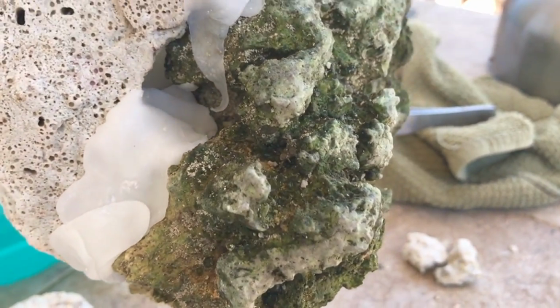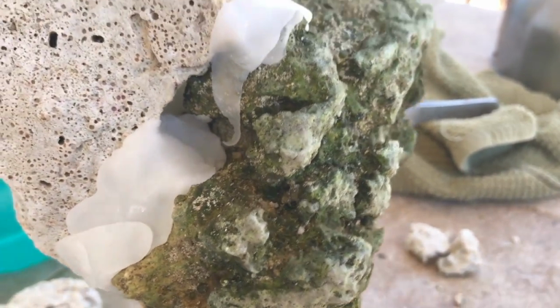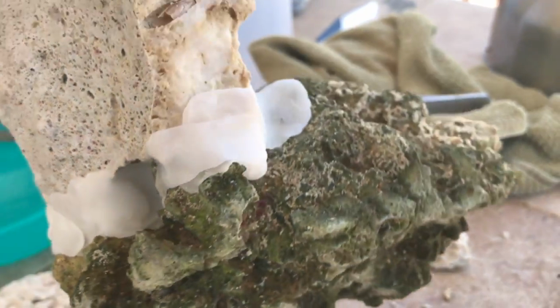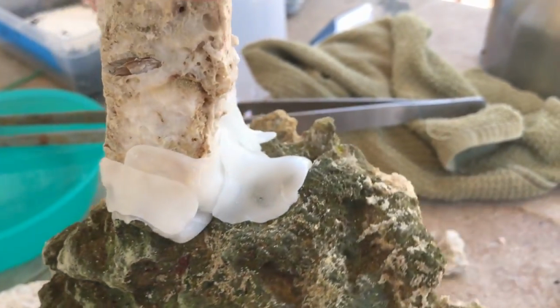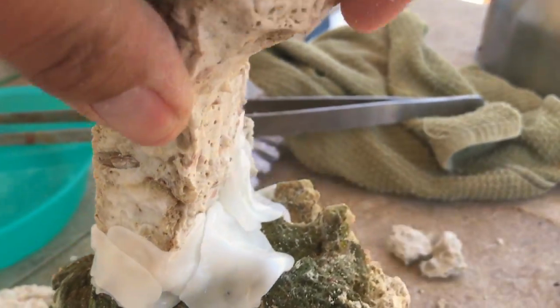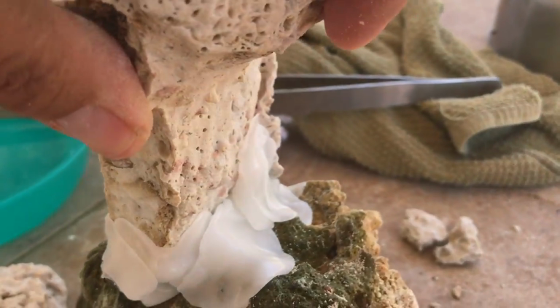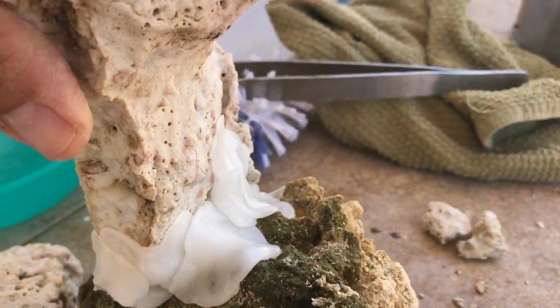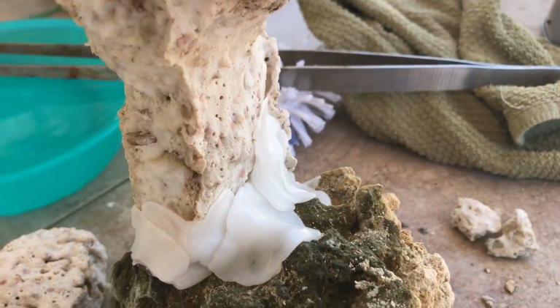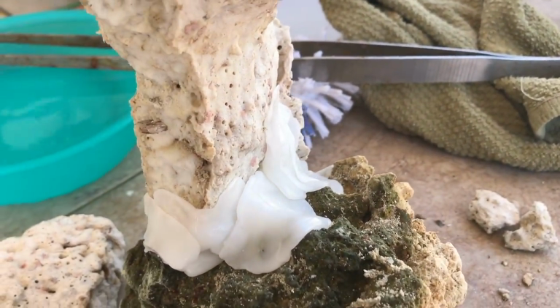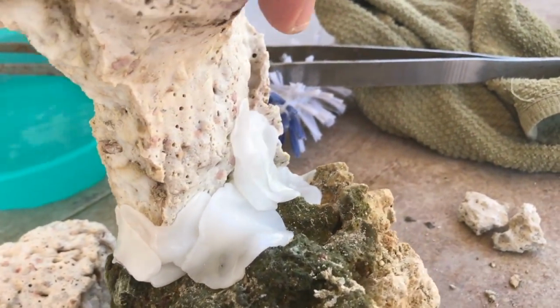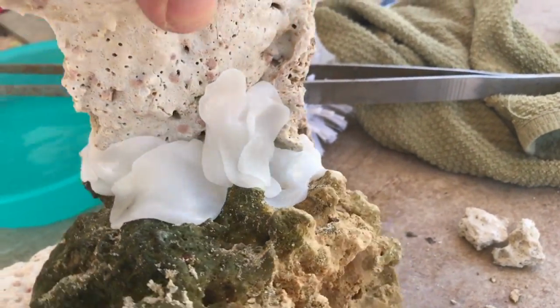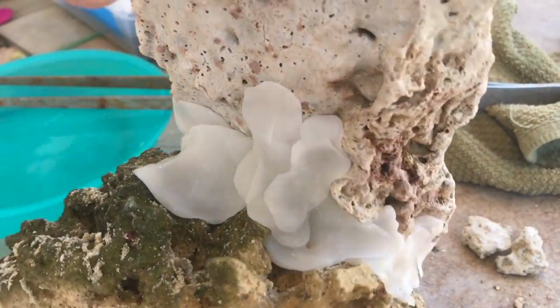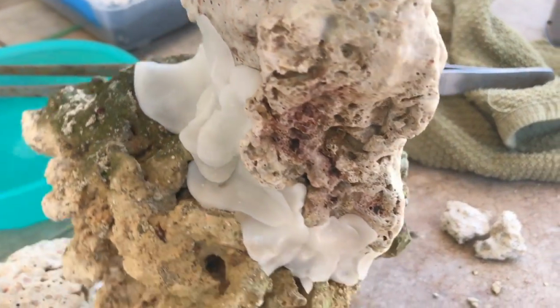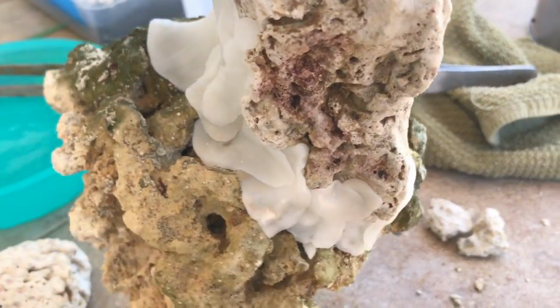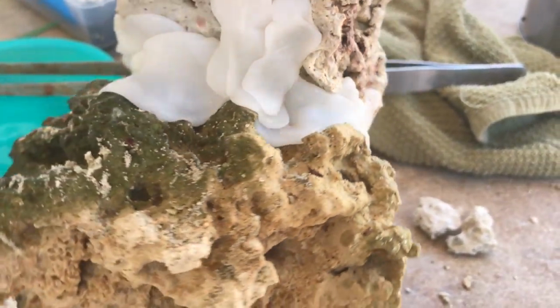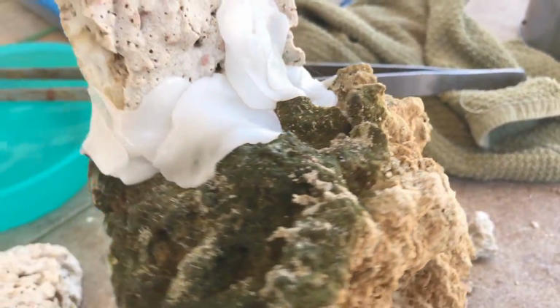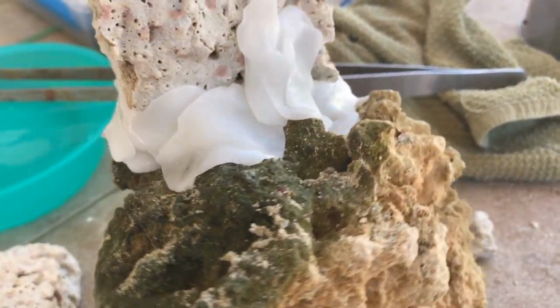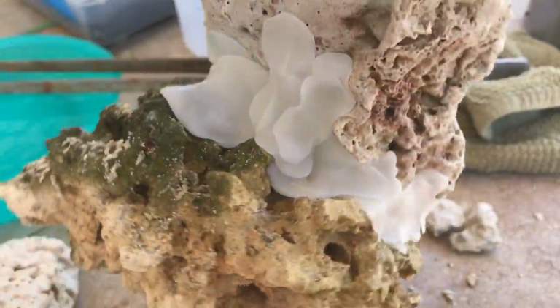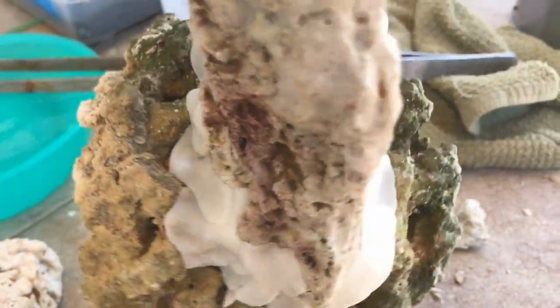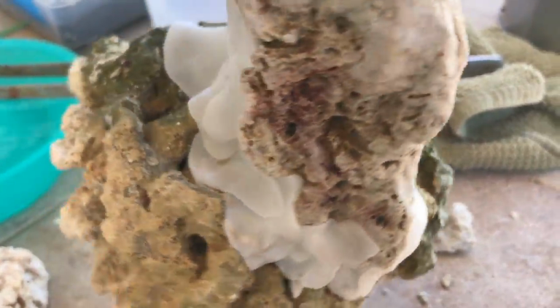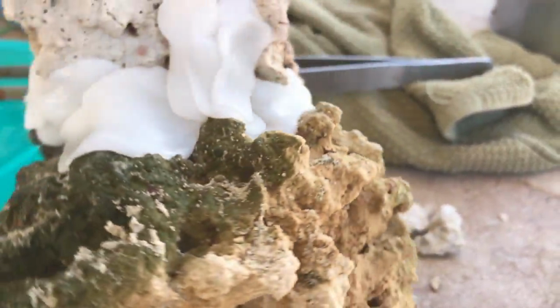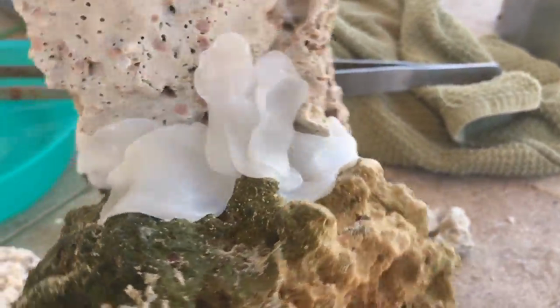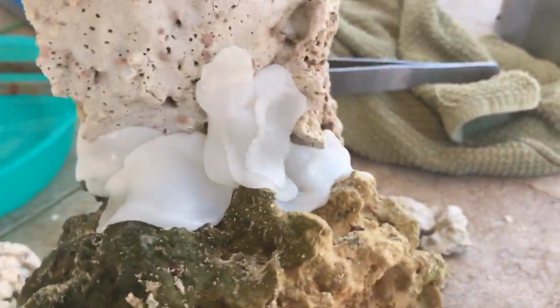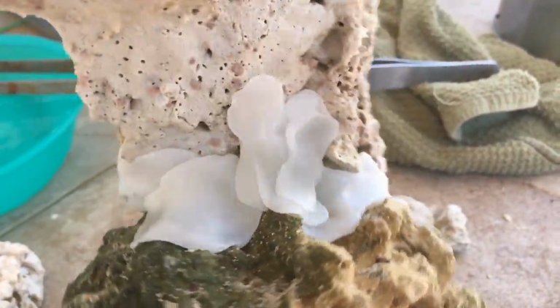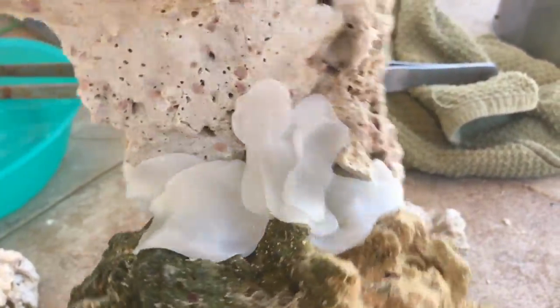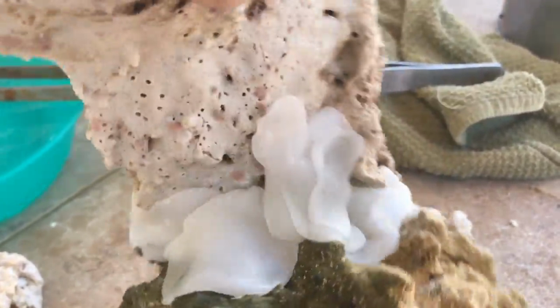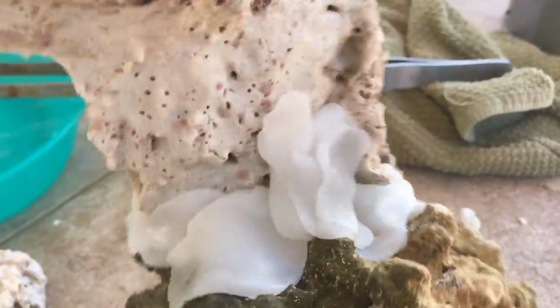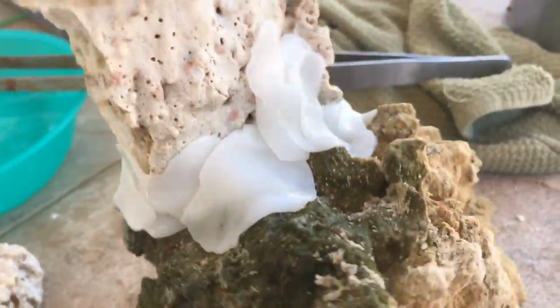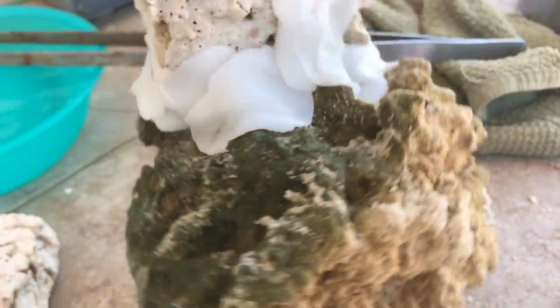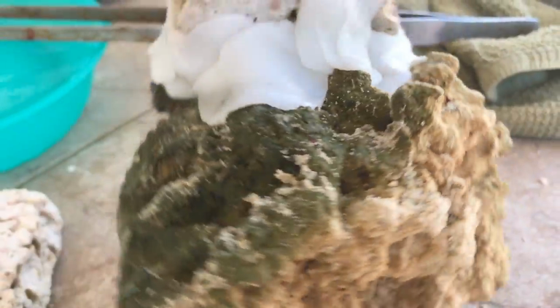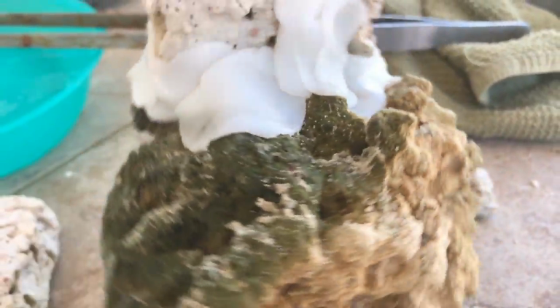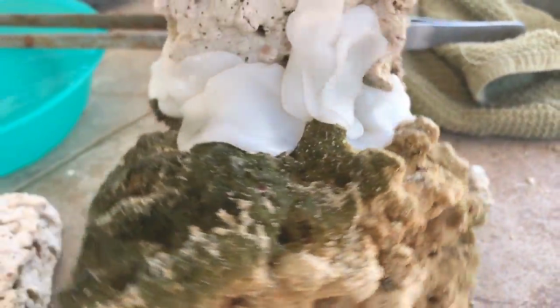I know you can use mortar, and before that I would use super glue to do that. But you can imagine this would take a lot of super glue, and this pretty much just bonds the rock all together. I highly recommend it.